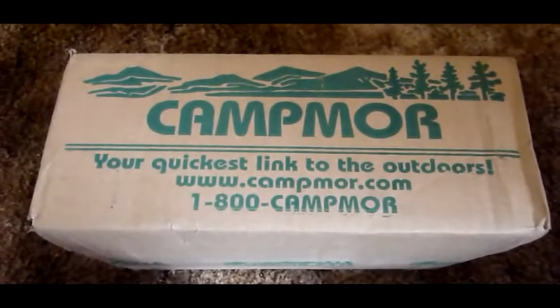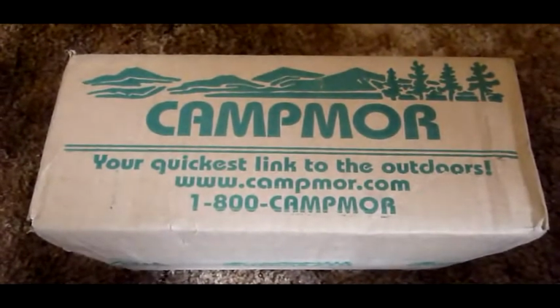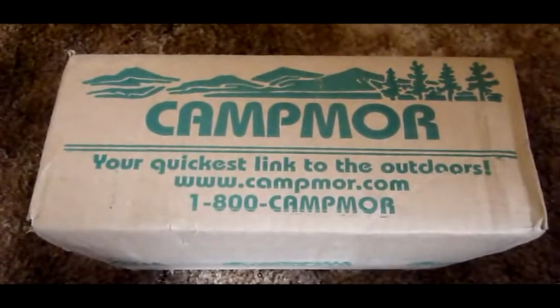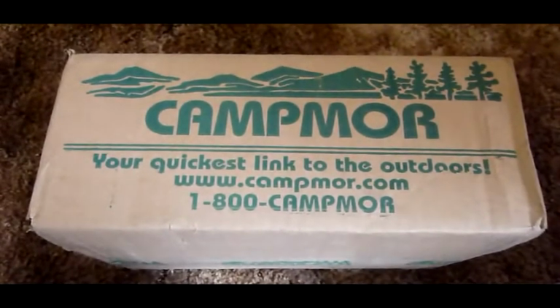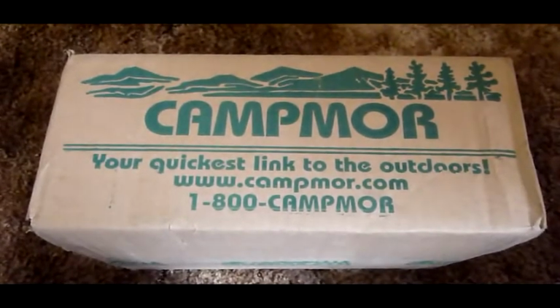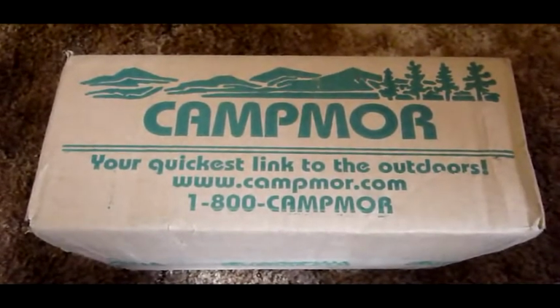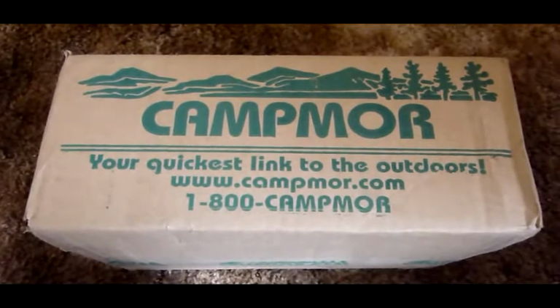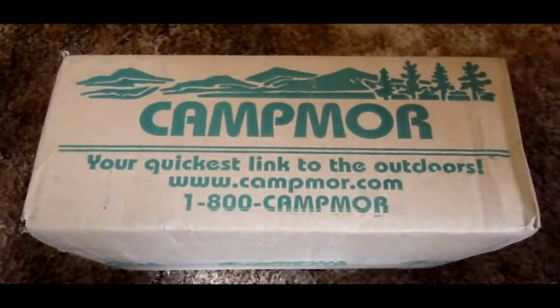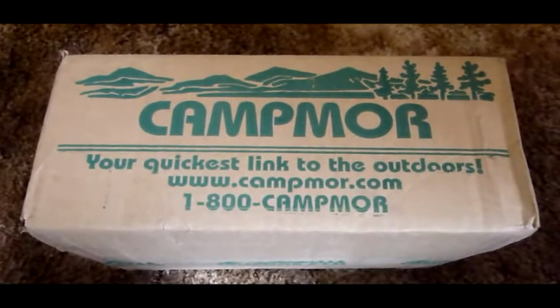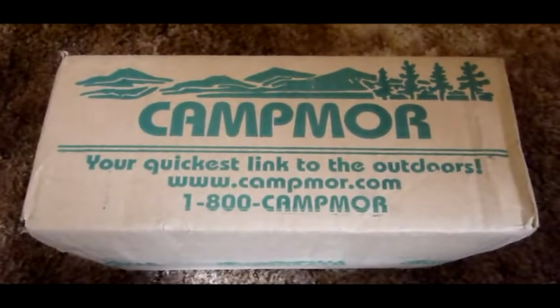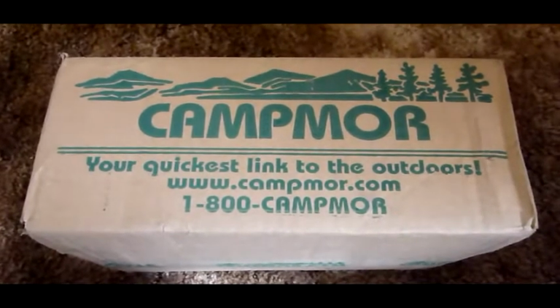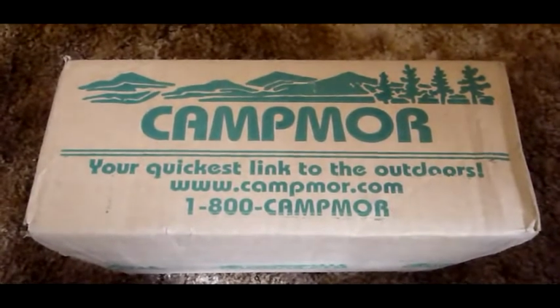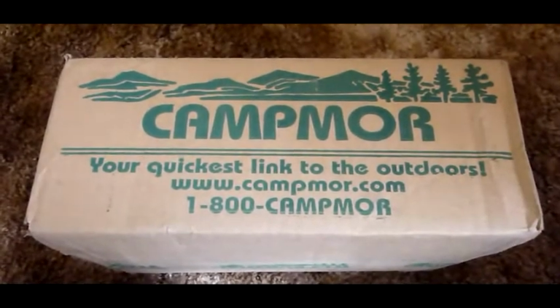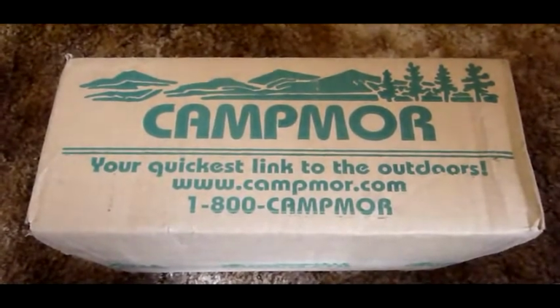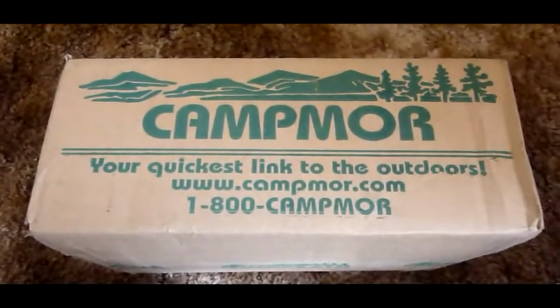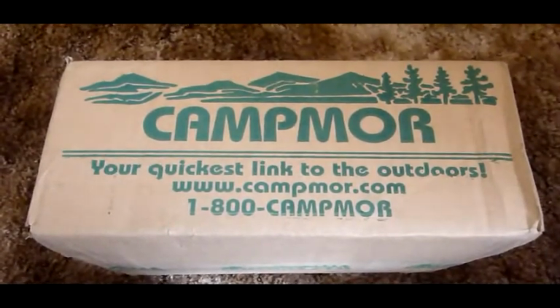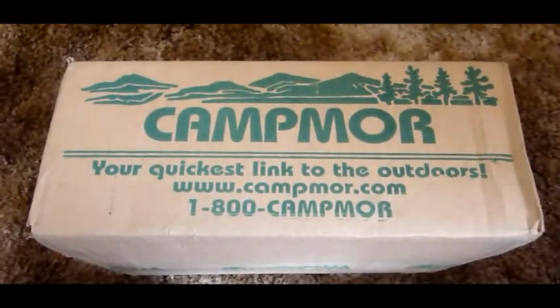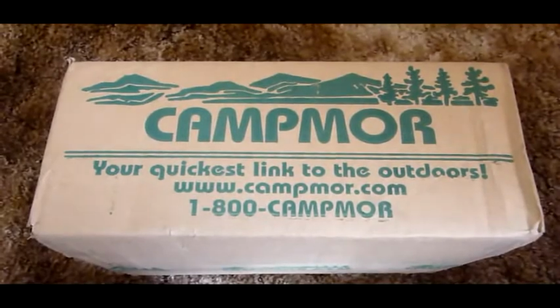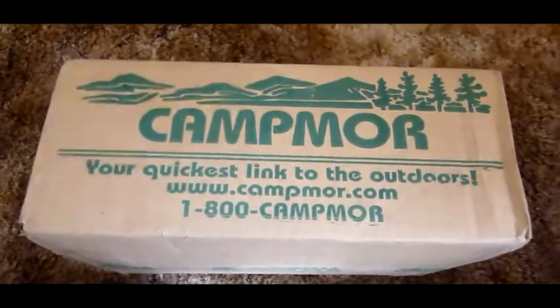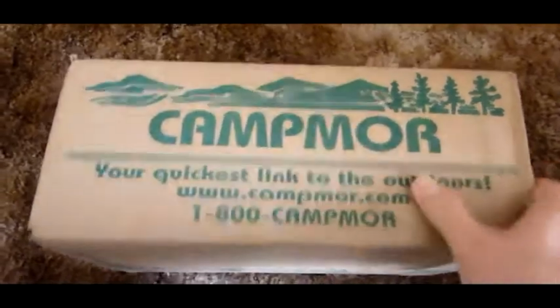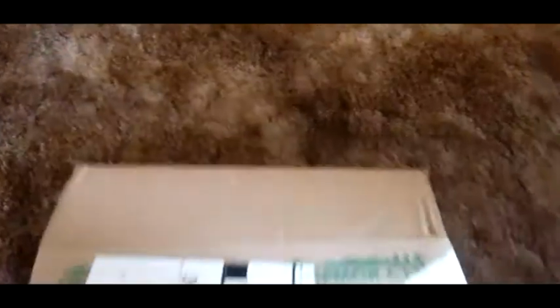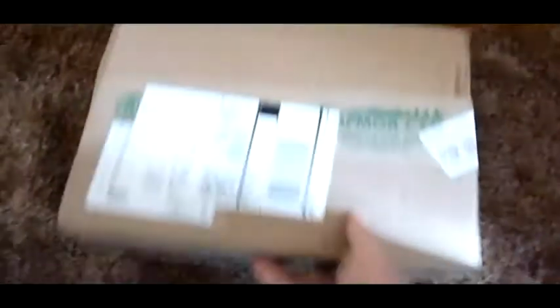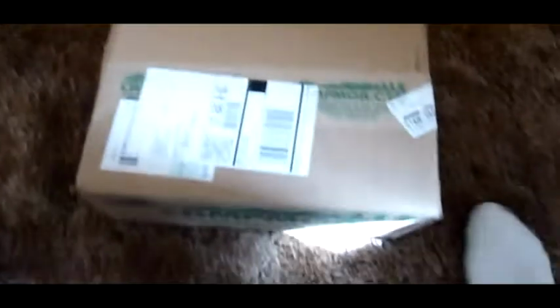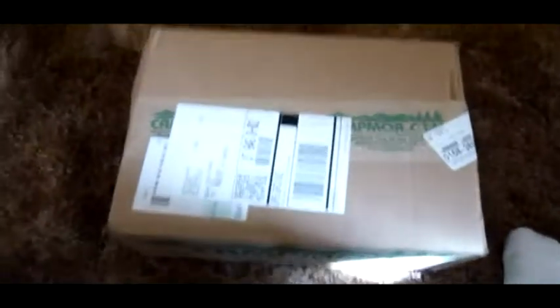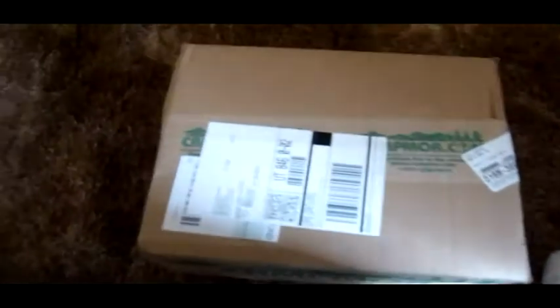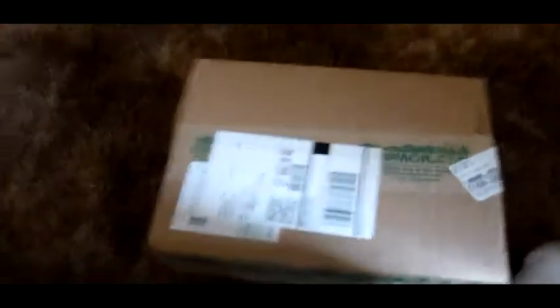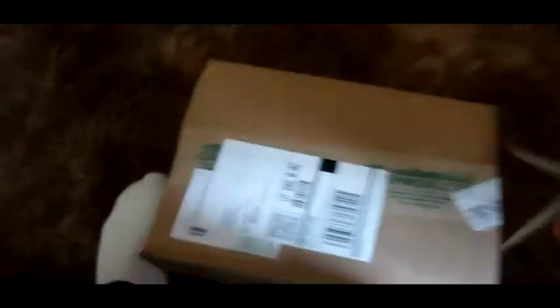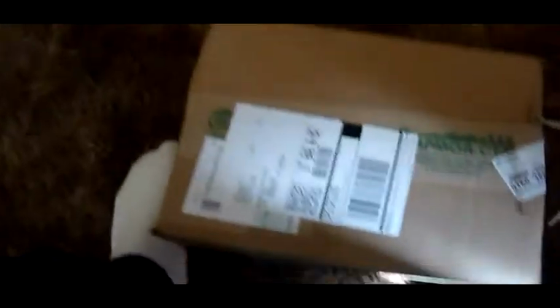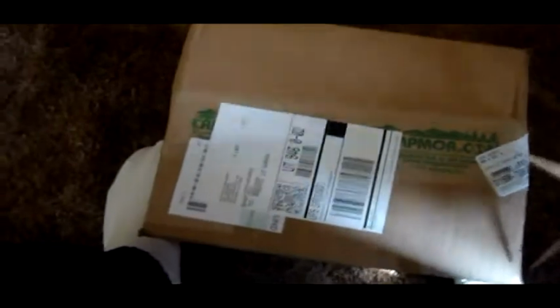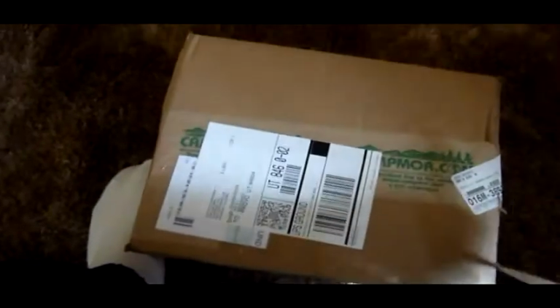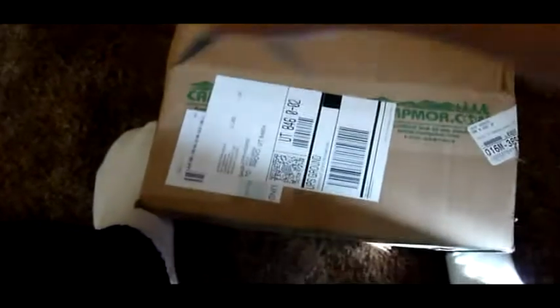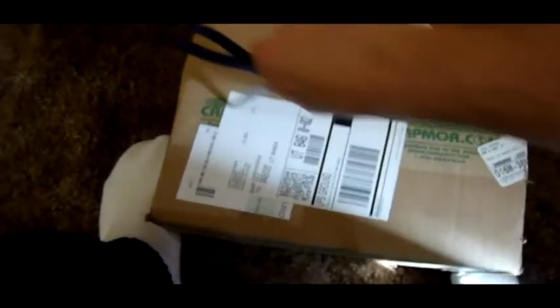So we went over to Camp Moore and for actually a couple dollars less — for a total of $163 in discount — we were able to get this North Face coat. So we're going to go ahead and unbox this and have a look and discuss some of the specs.